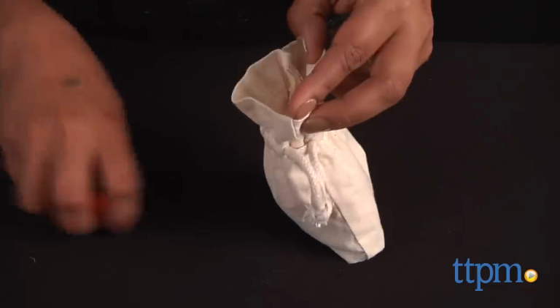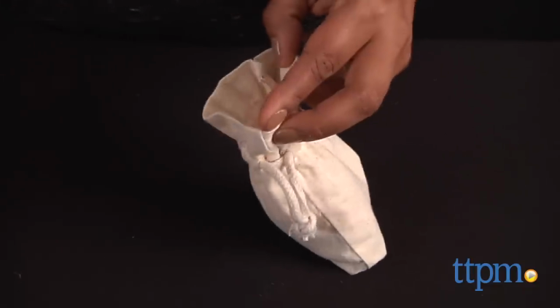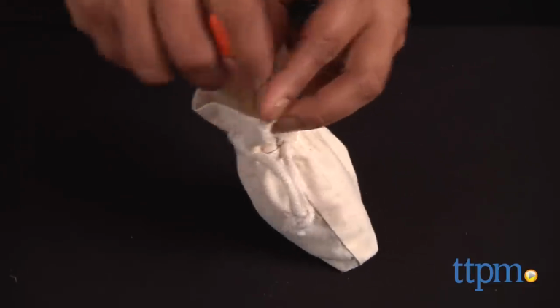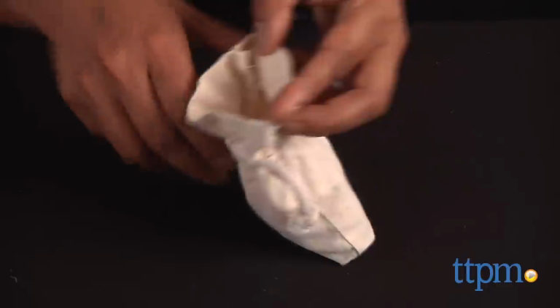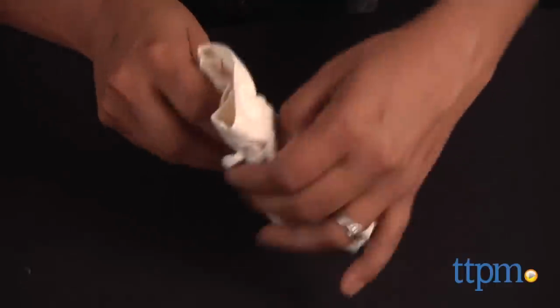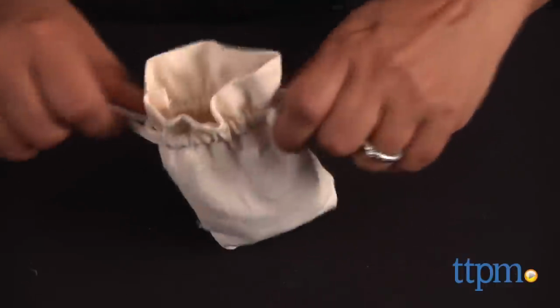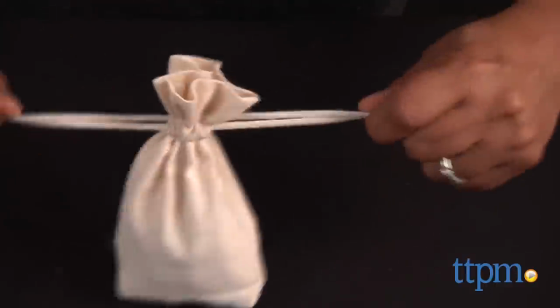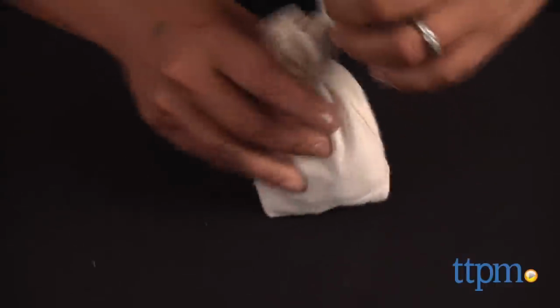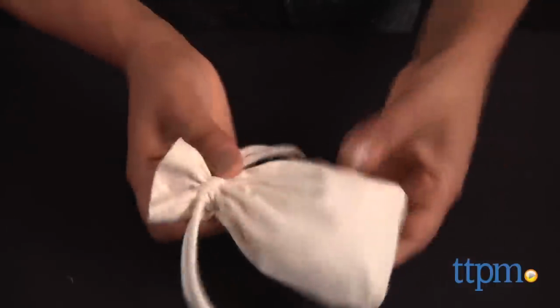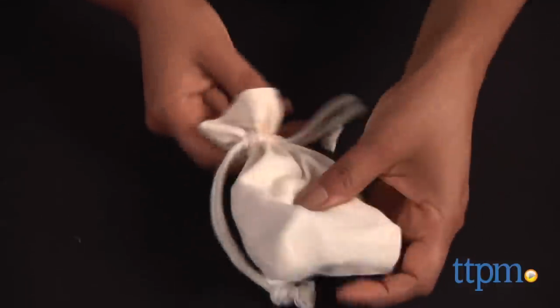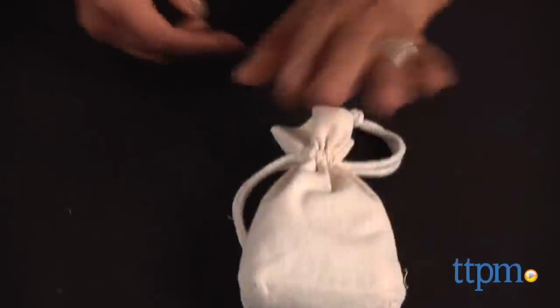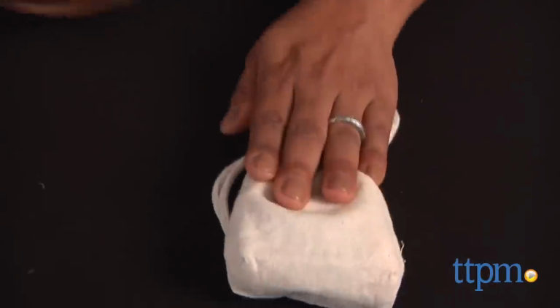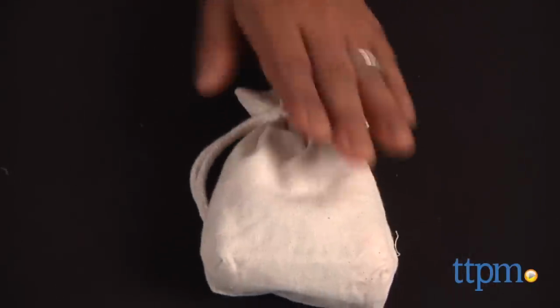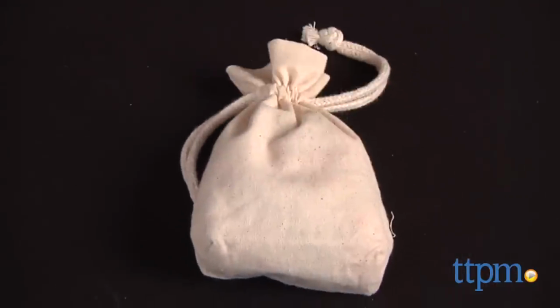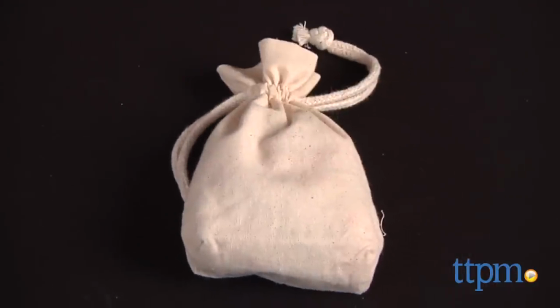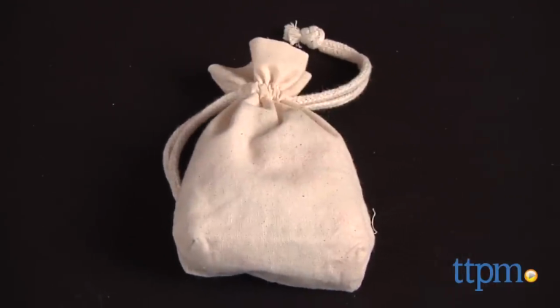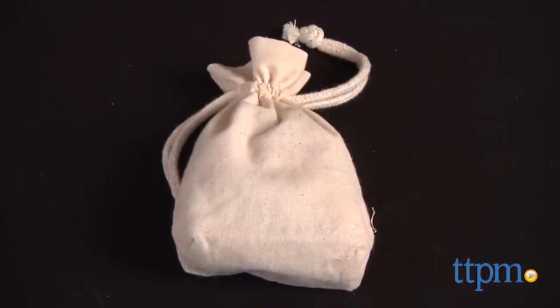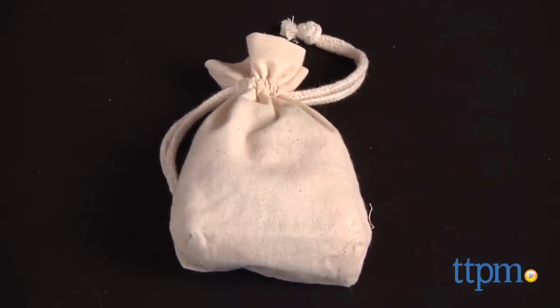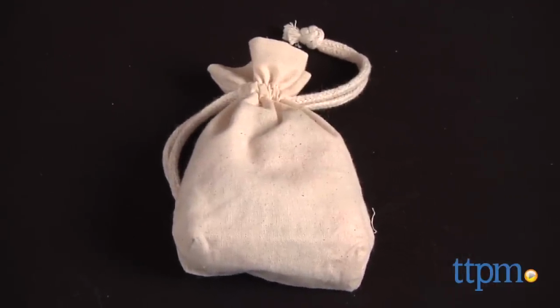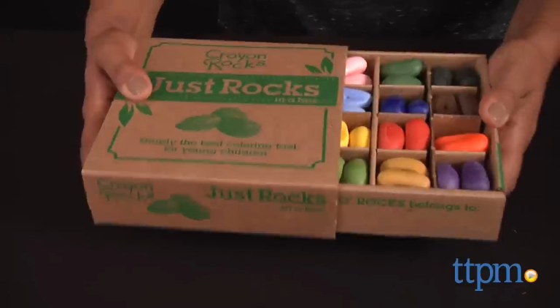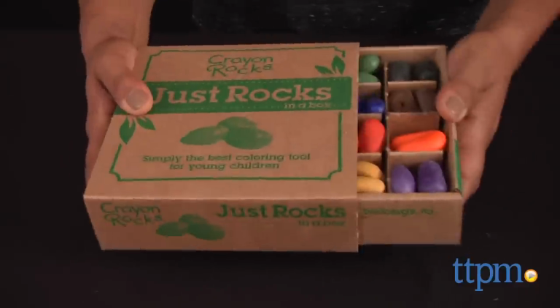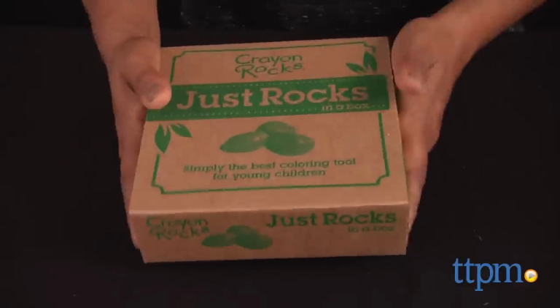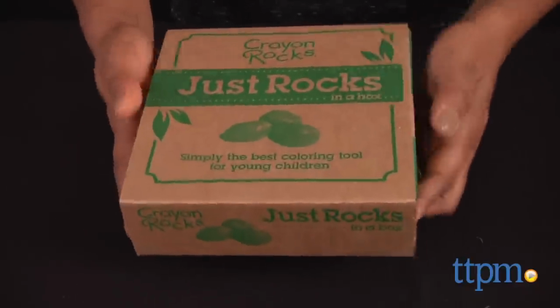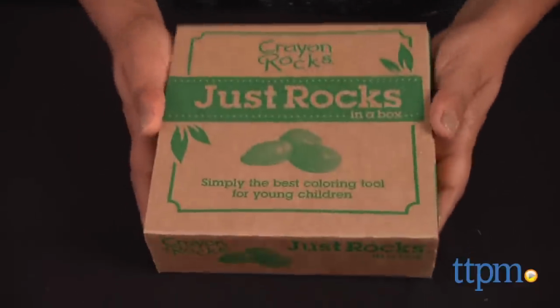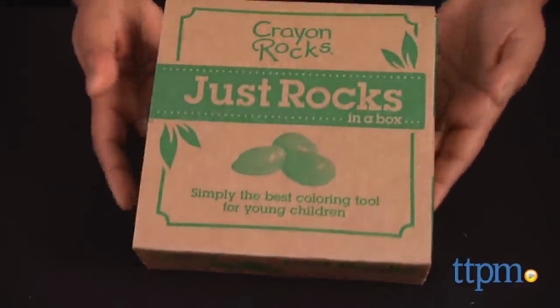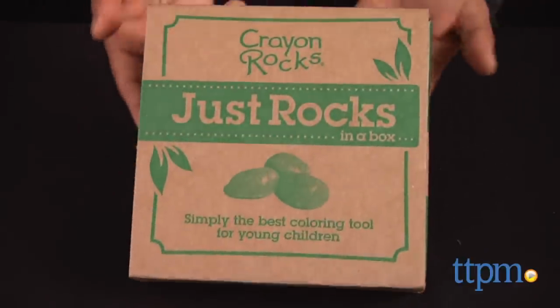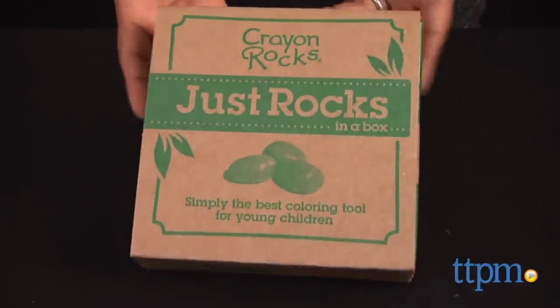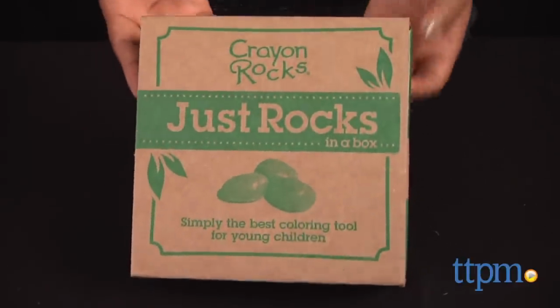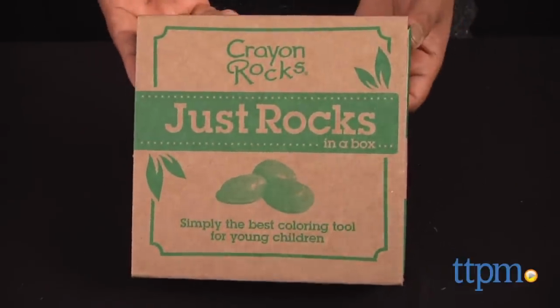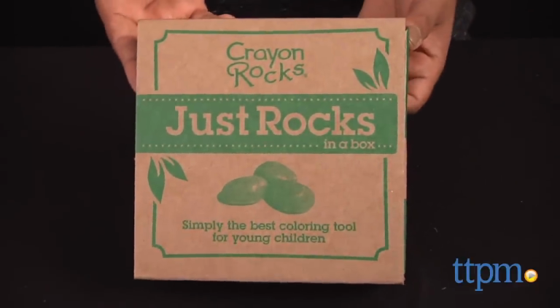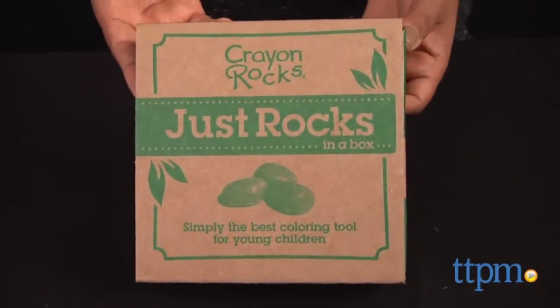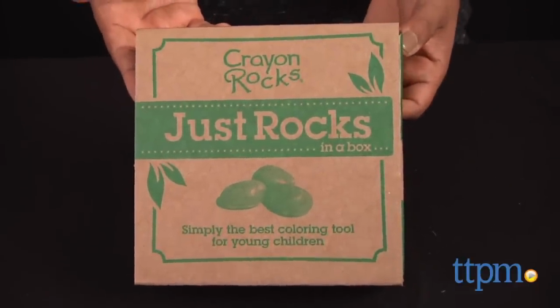These rocks are also great to display and easy to take along. A 16-piece muslin bag pouch full of colorful crayon rocks and a box full of rocks in 16 various colors are available and sold separately.